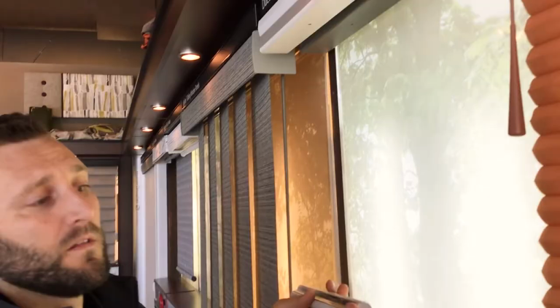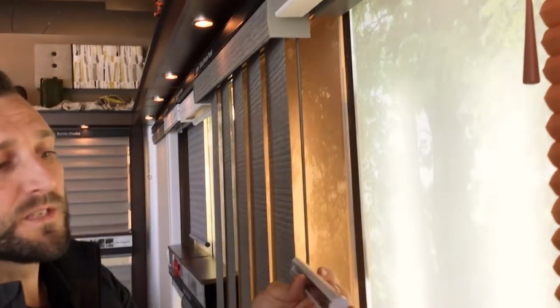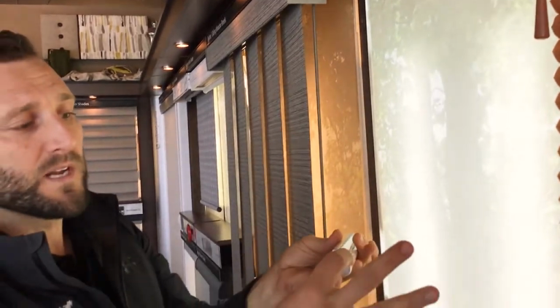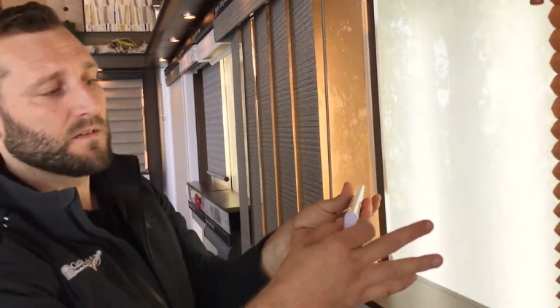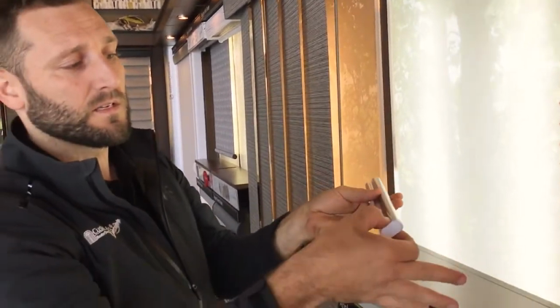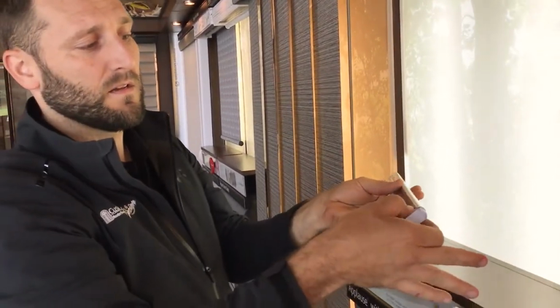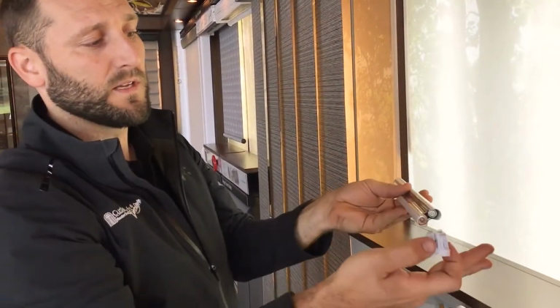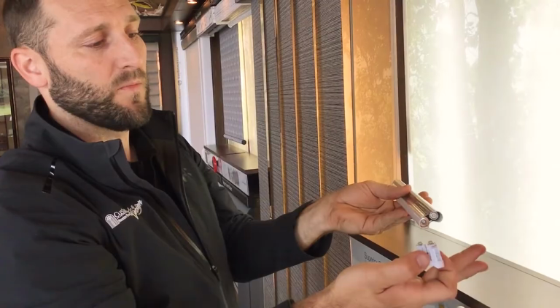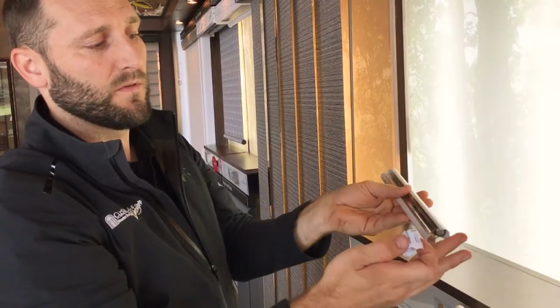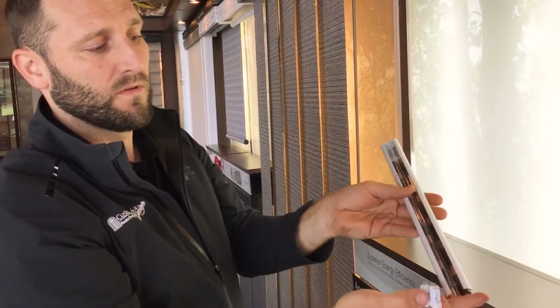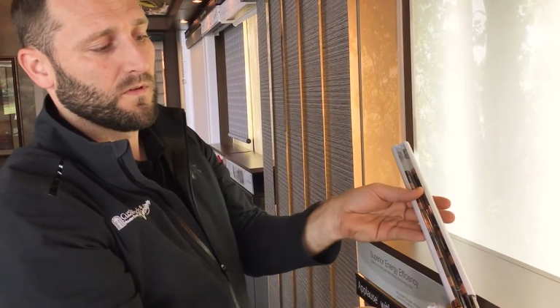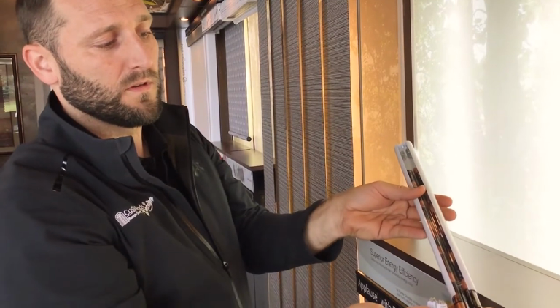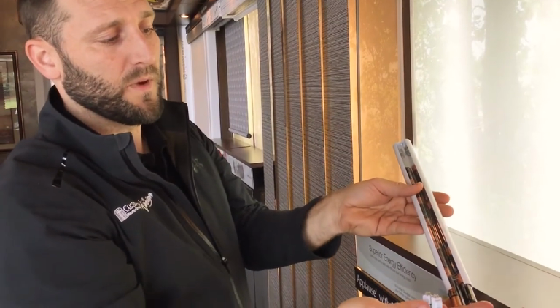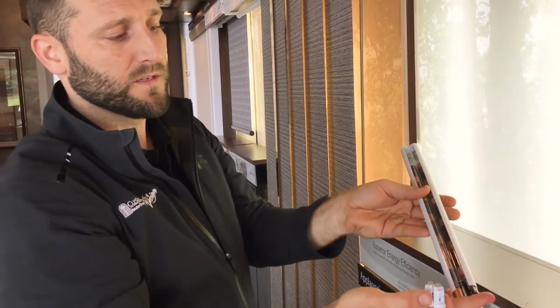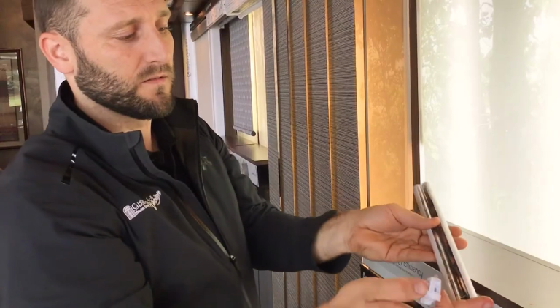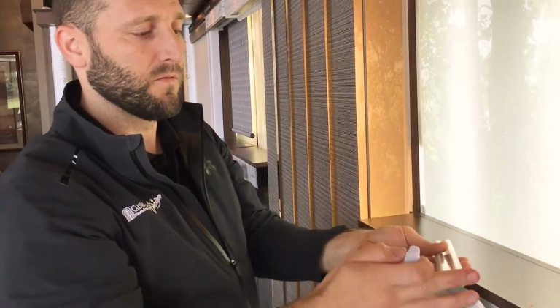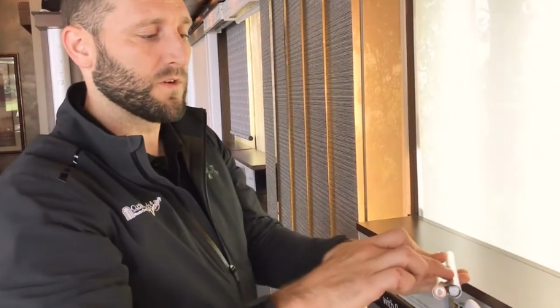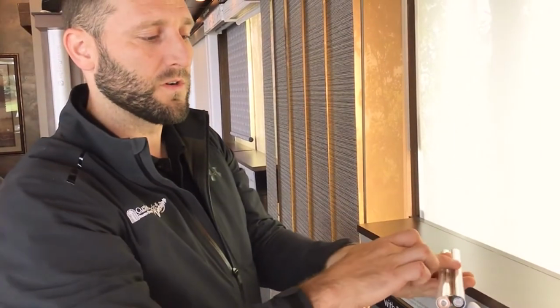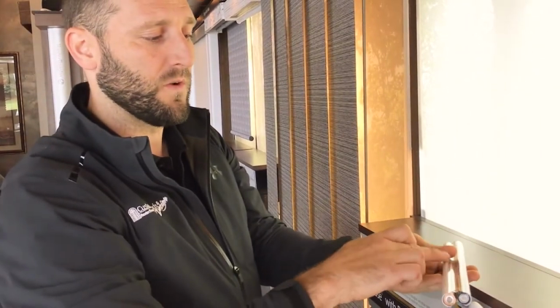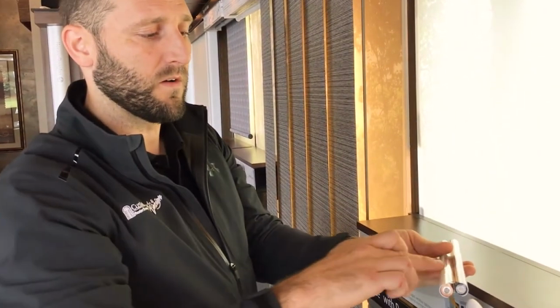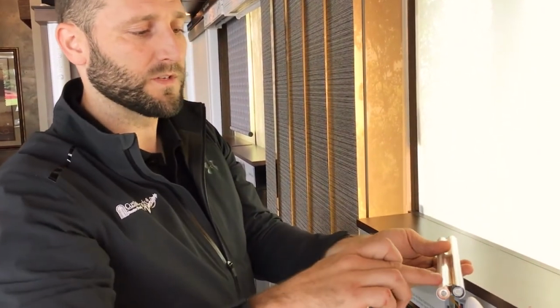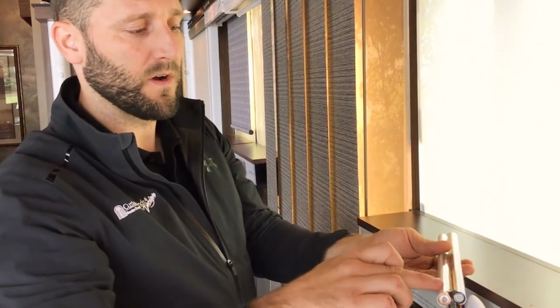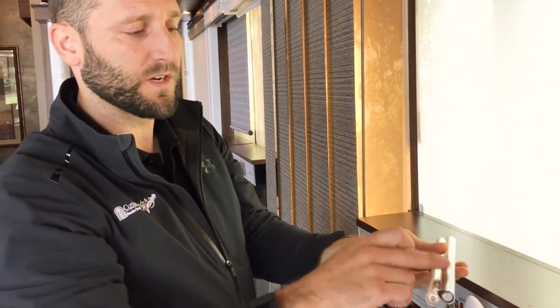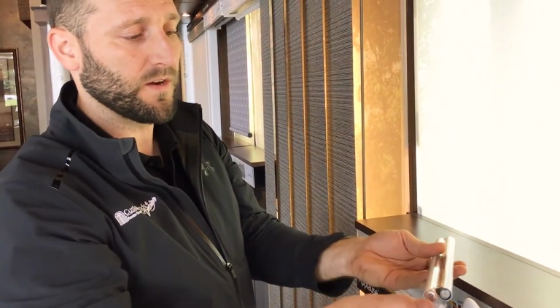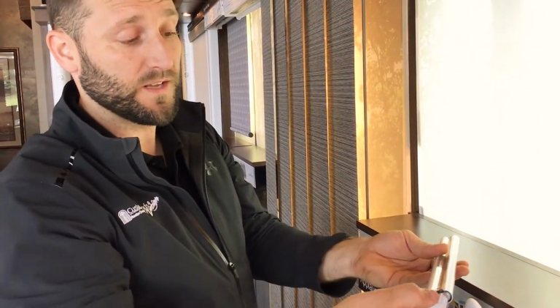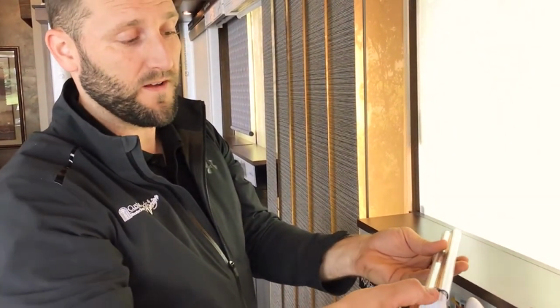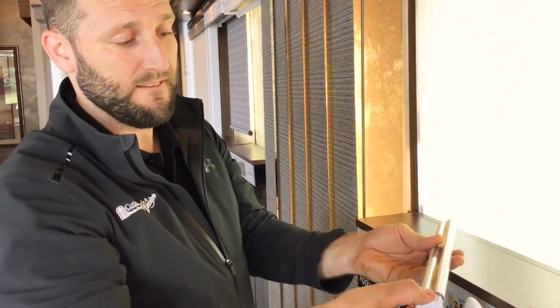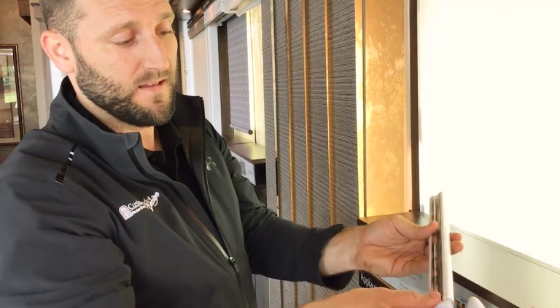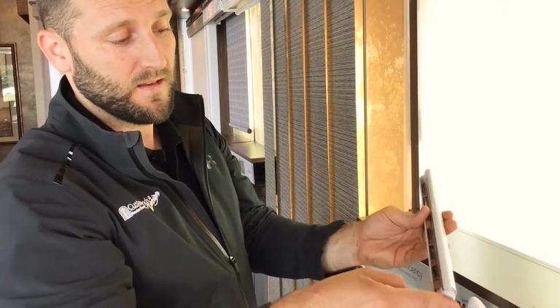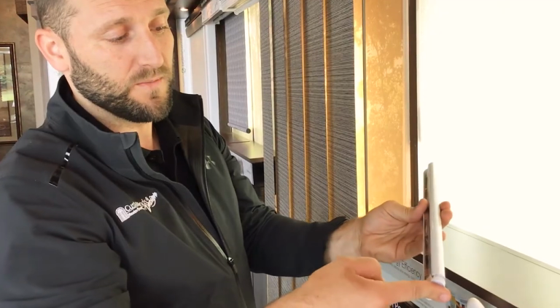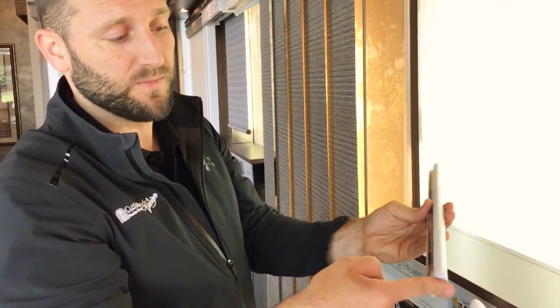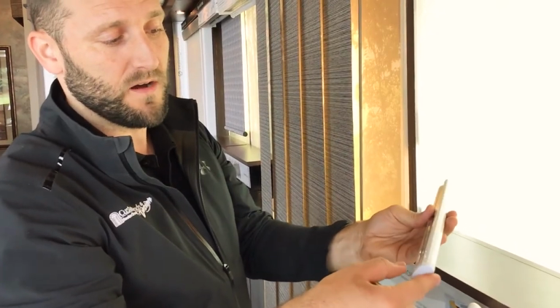Then you just press this end and it releases open. Double A batteries — this whole row goes one way, that whole row goes the other way. There's a little picture diagram there for you. It simply pushes back on.